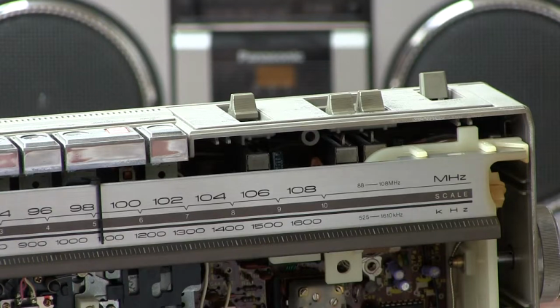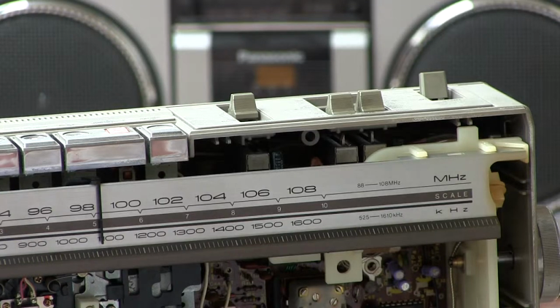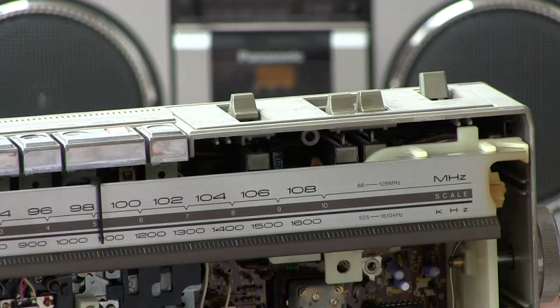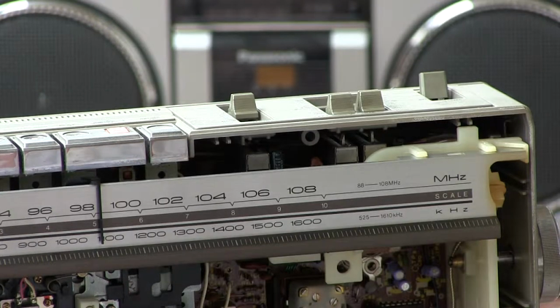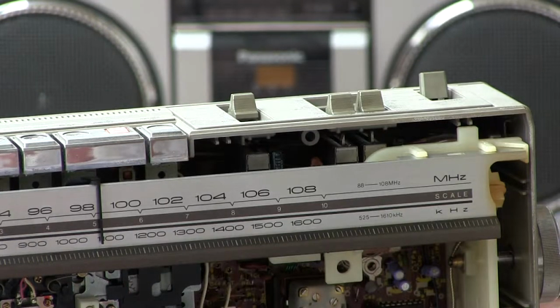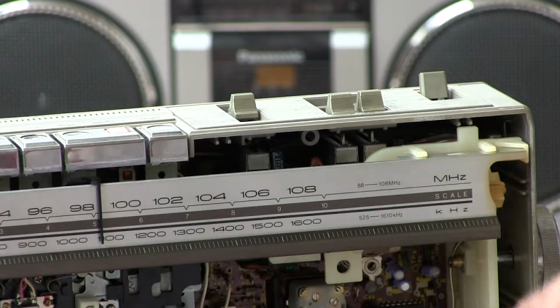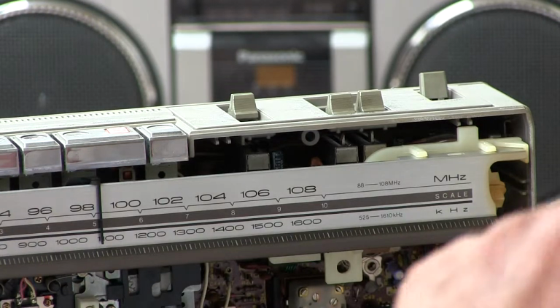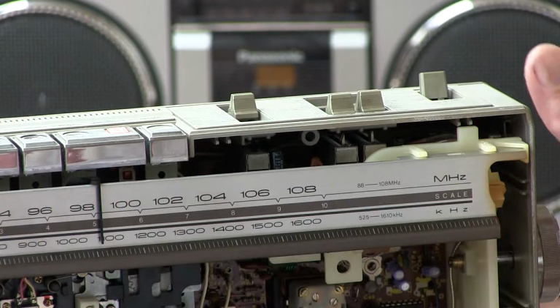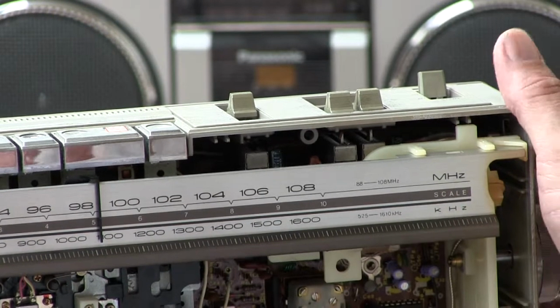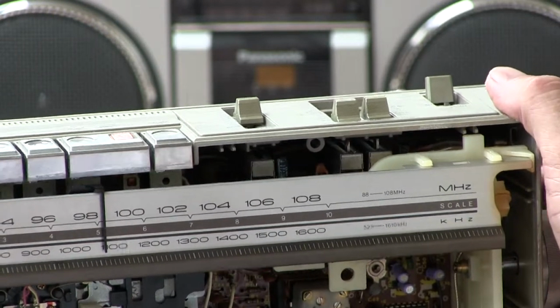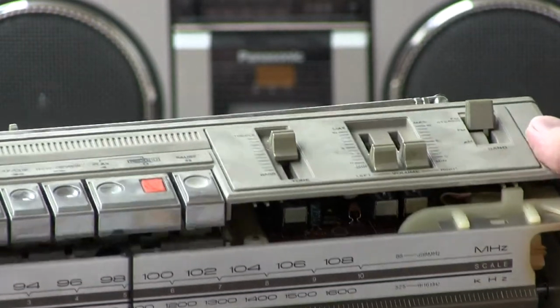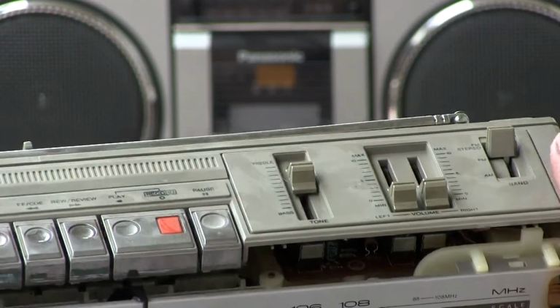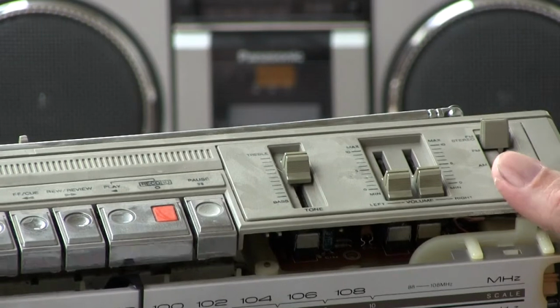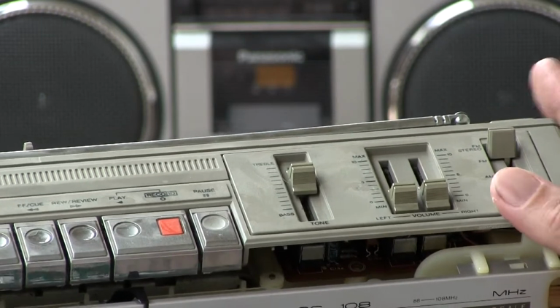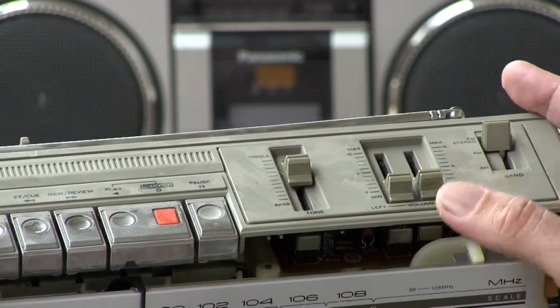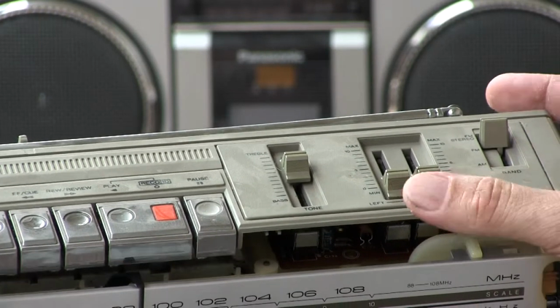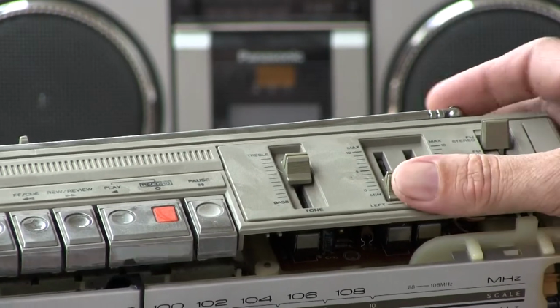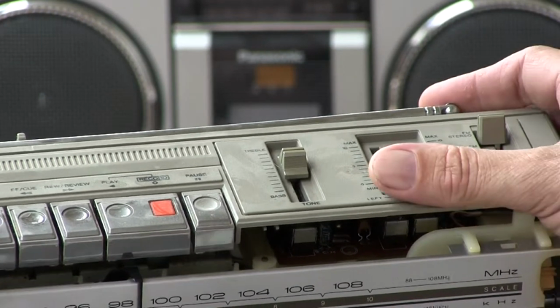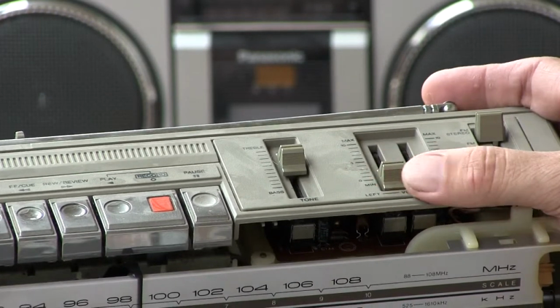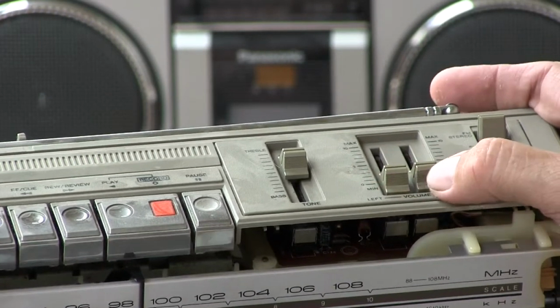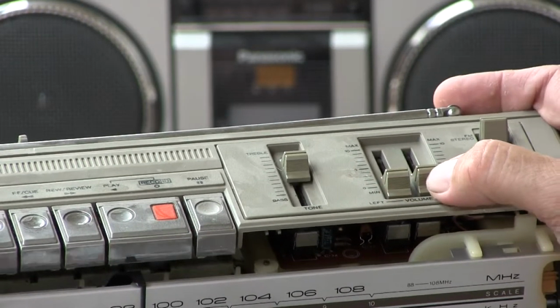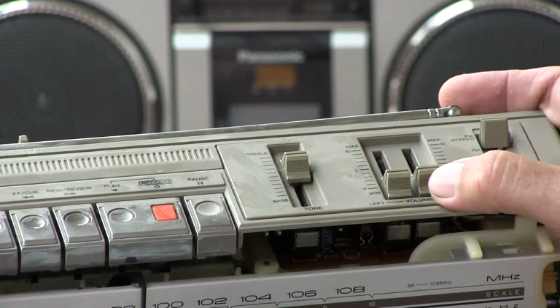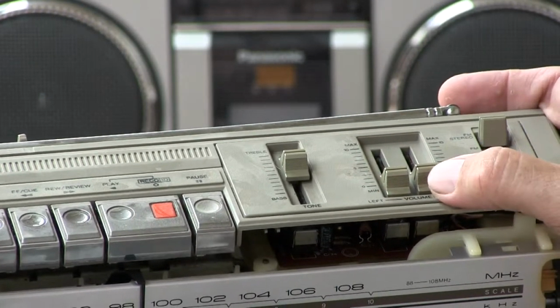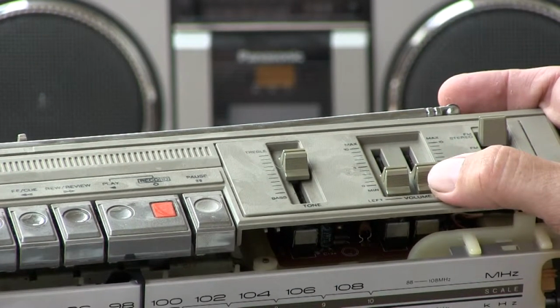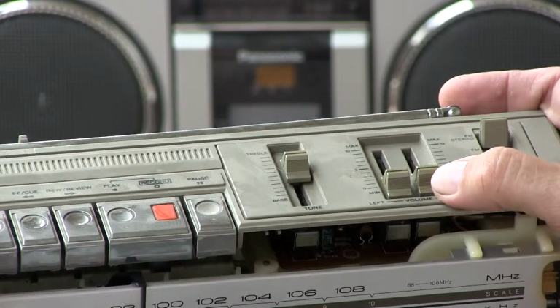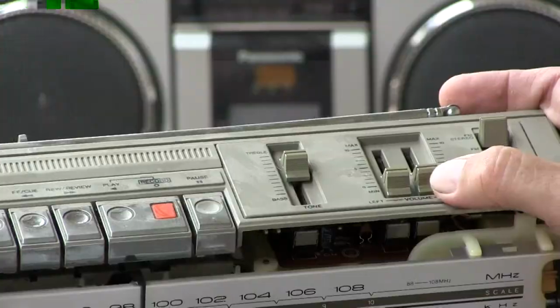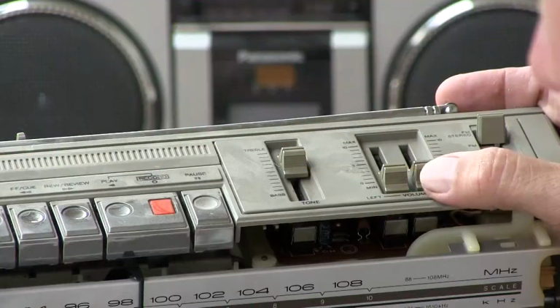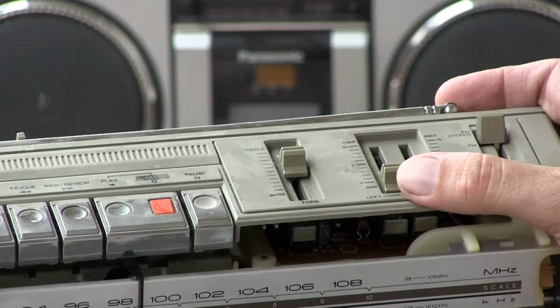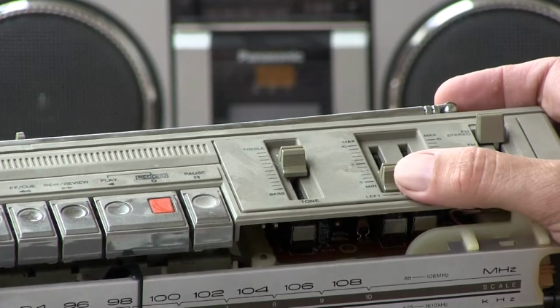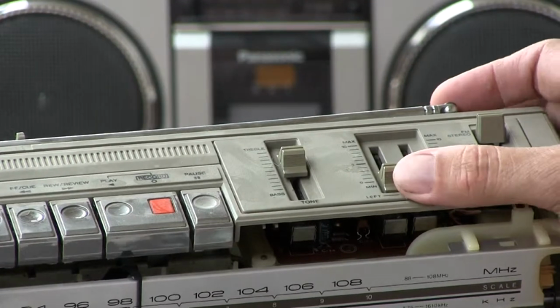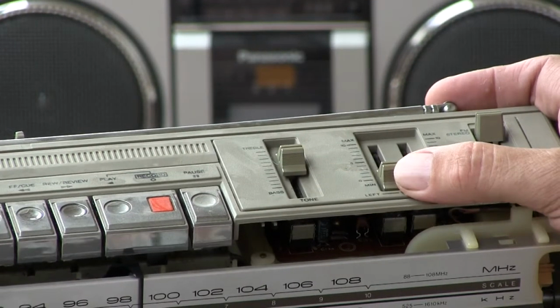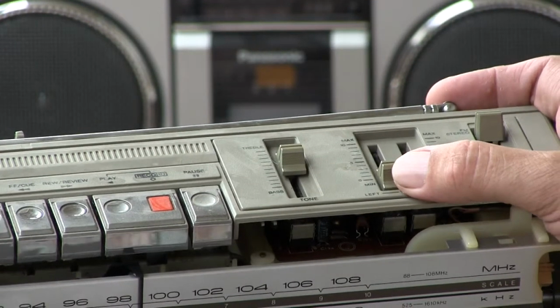Okay, Rob, CRX, here we go. Here is the guy from Canada. Here's mine. The volume pot had scratchiness in the previous video — now it doesn't.